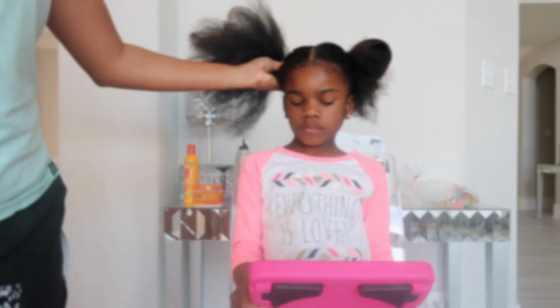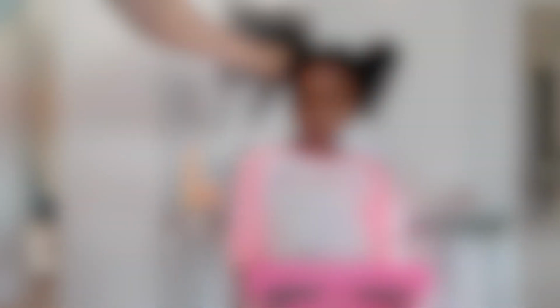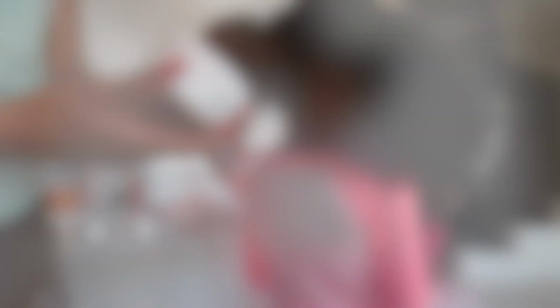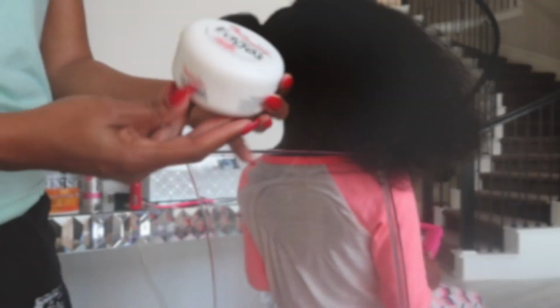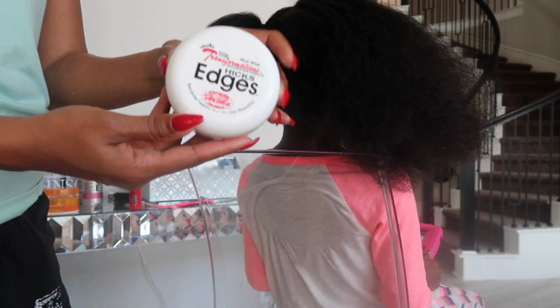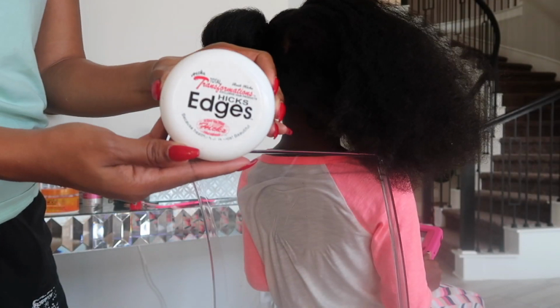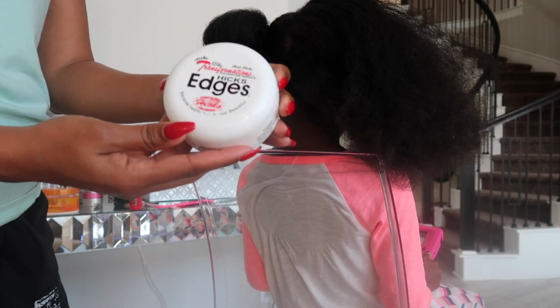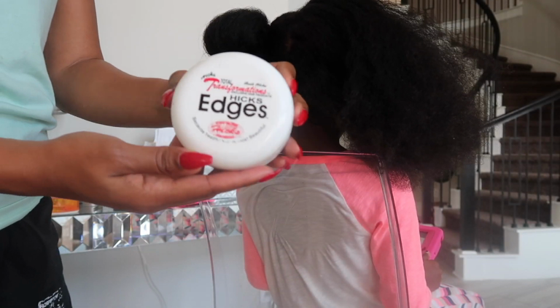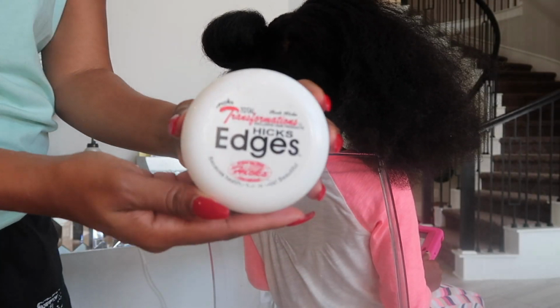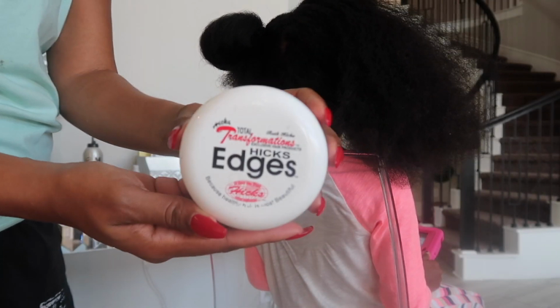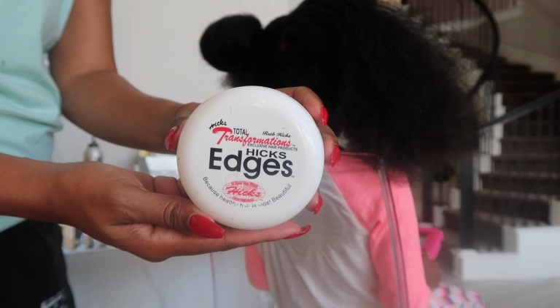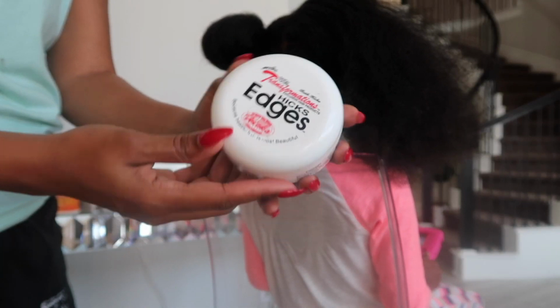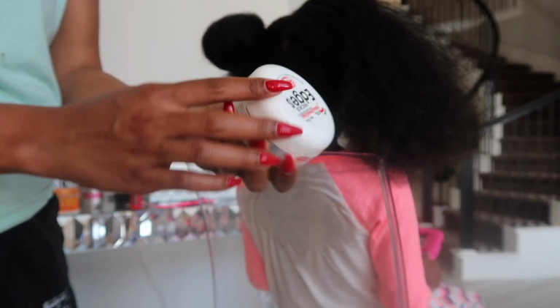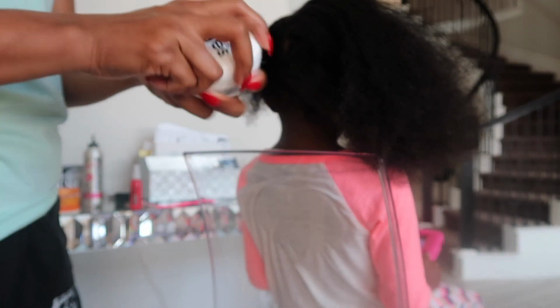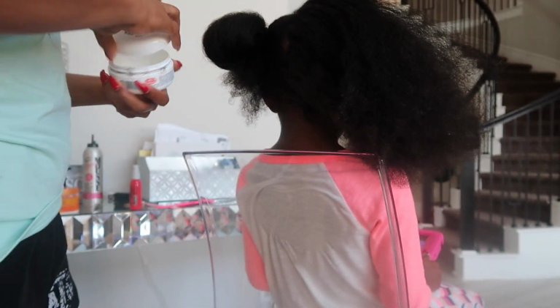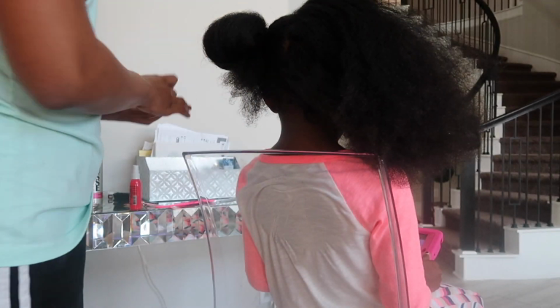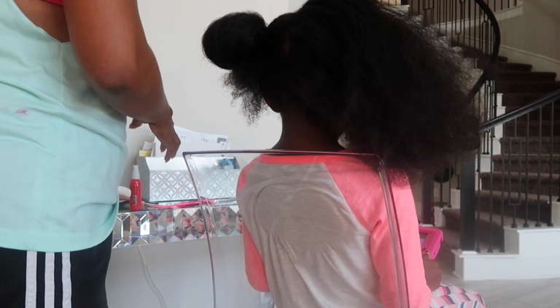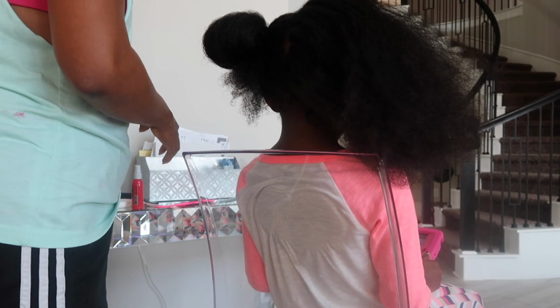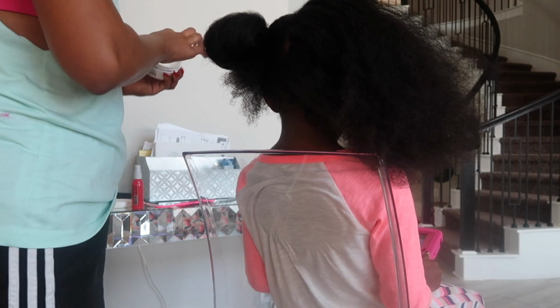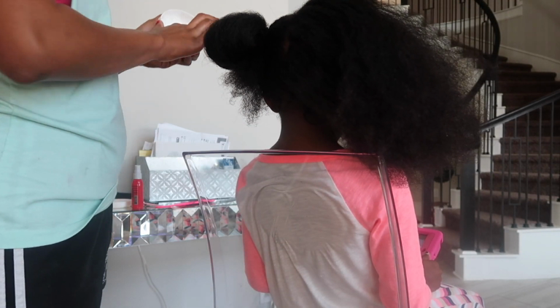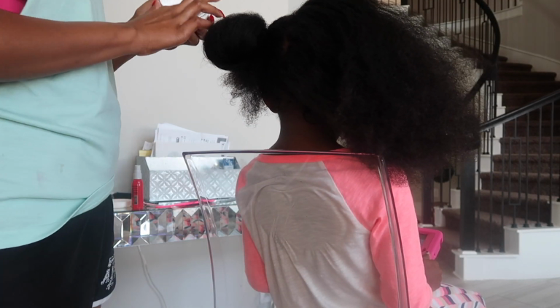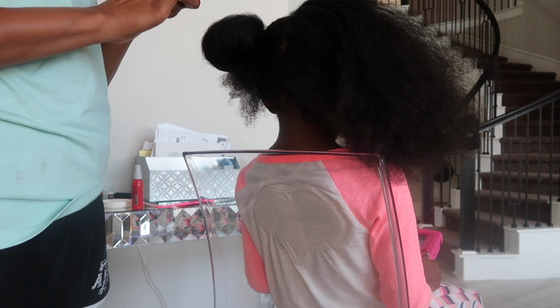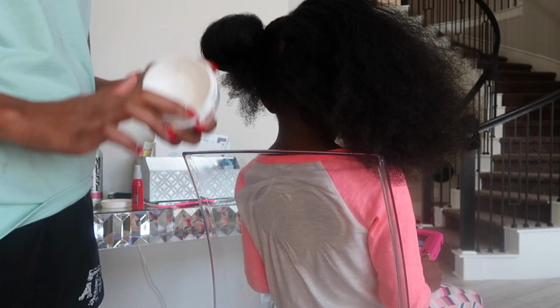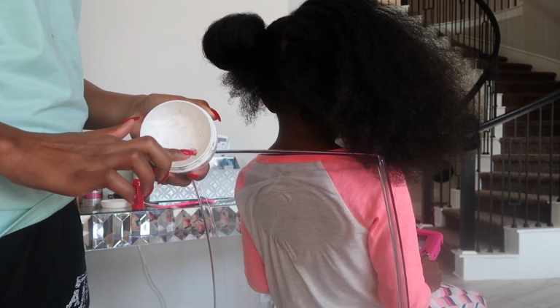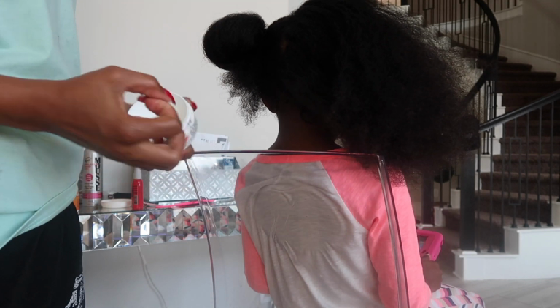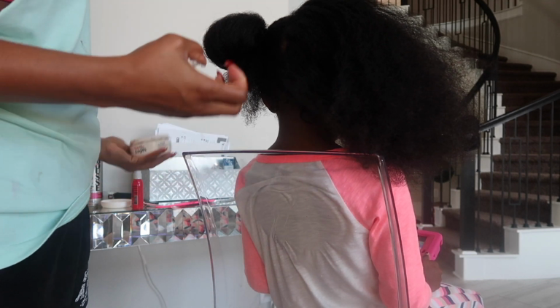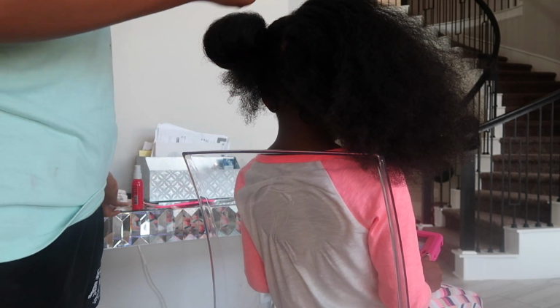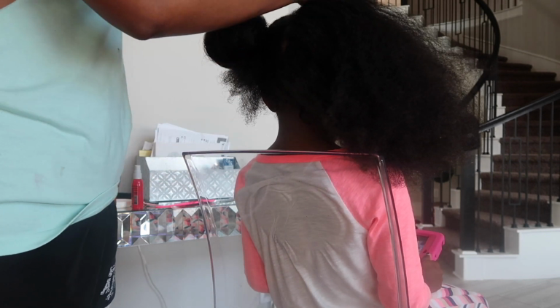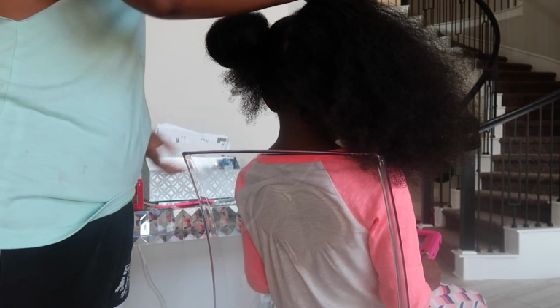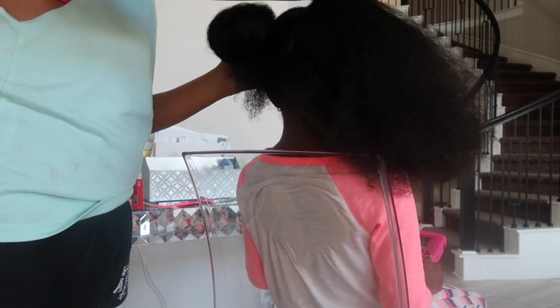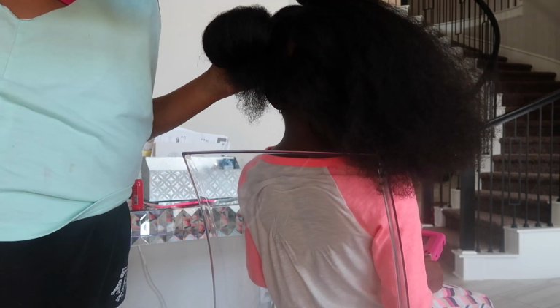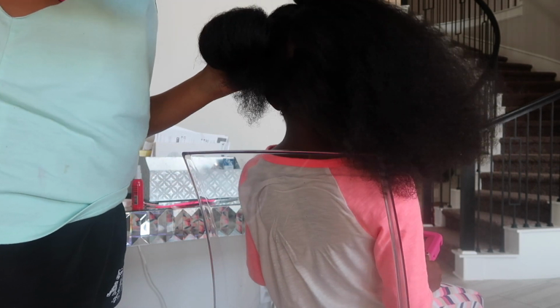Next, I go in with some edge control, and I just go ahead and put the edge control on both sides of my part. That way, the part stays clean.